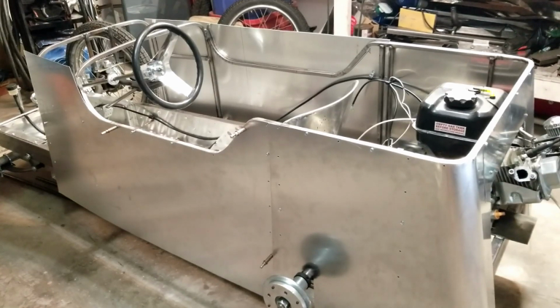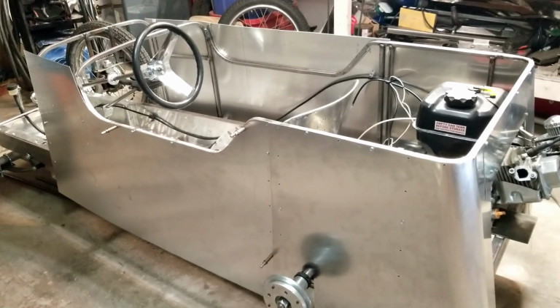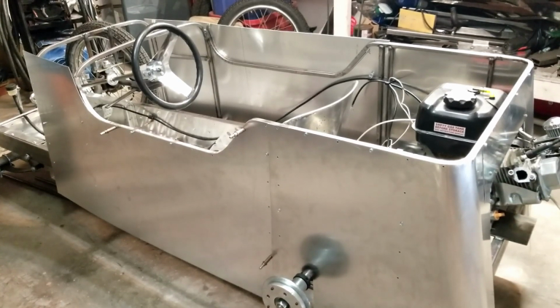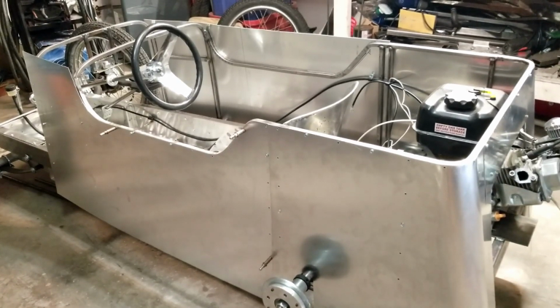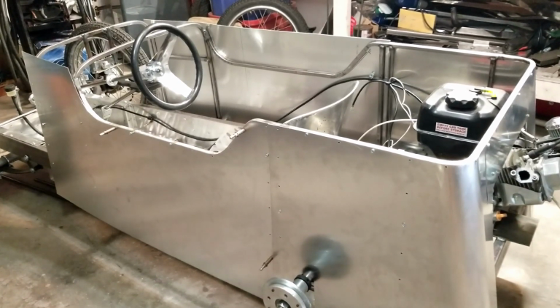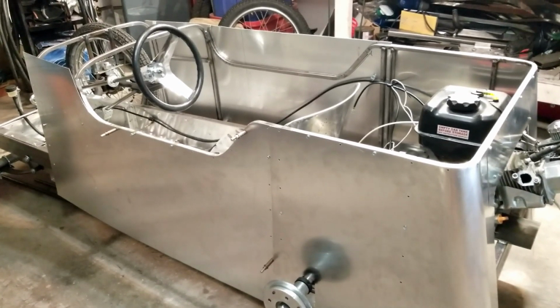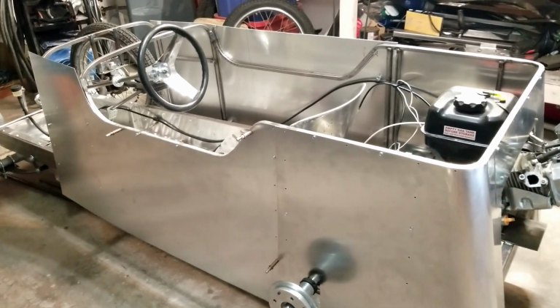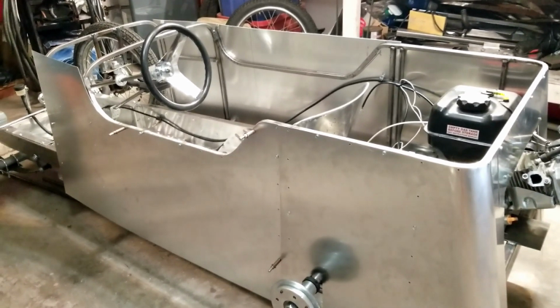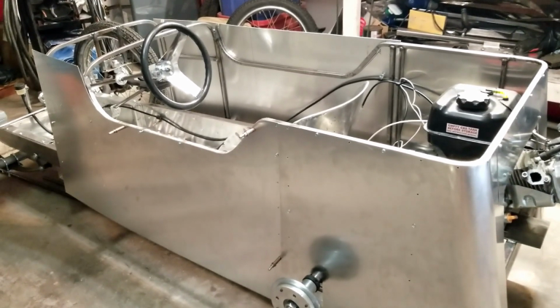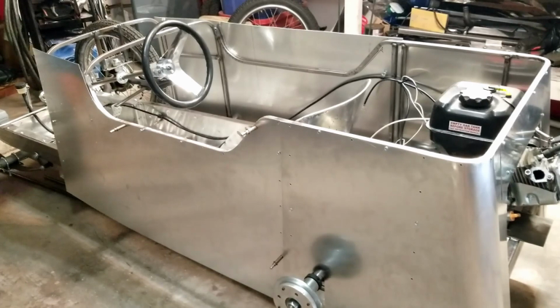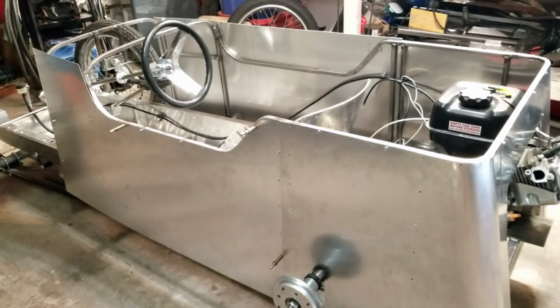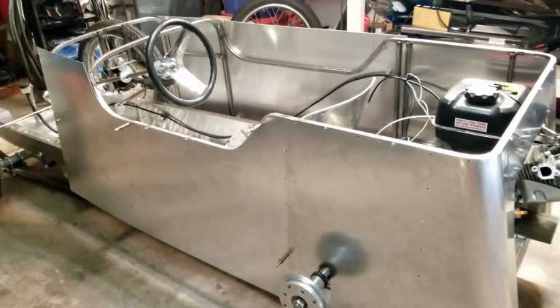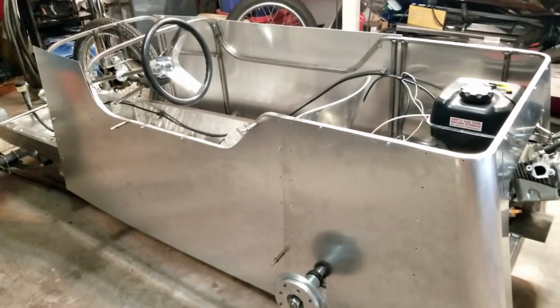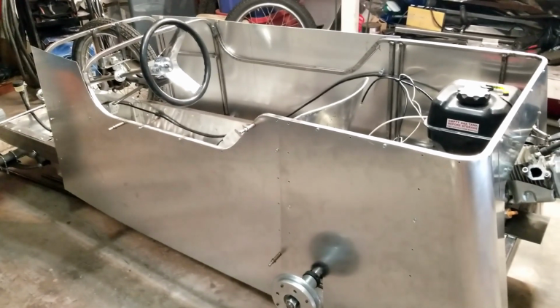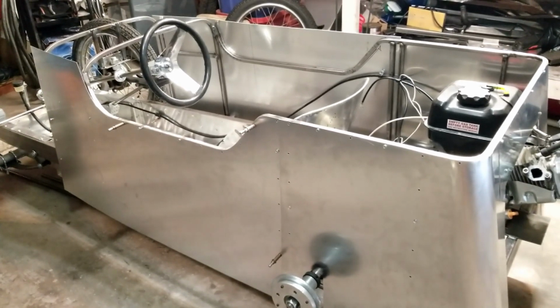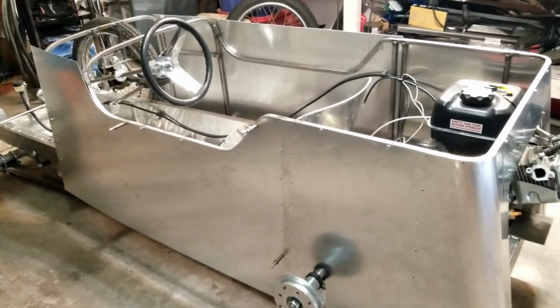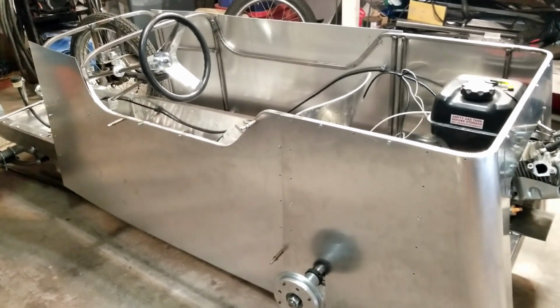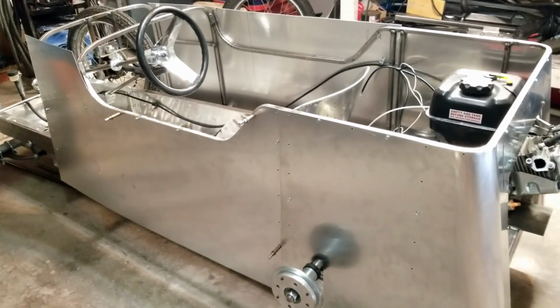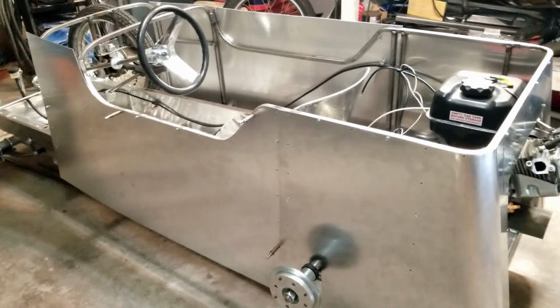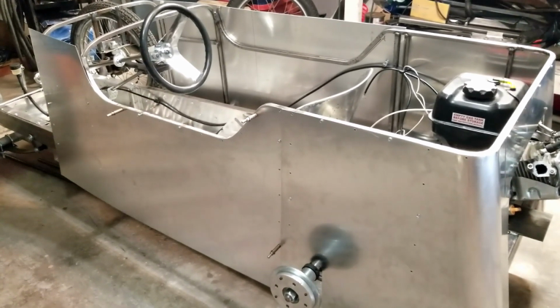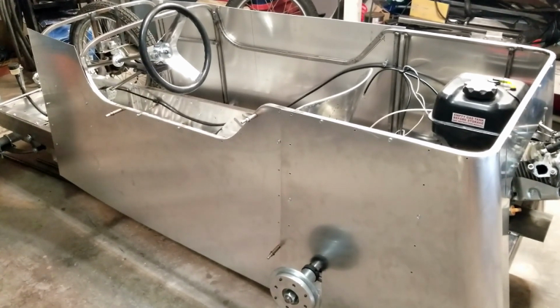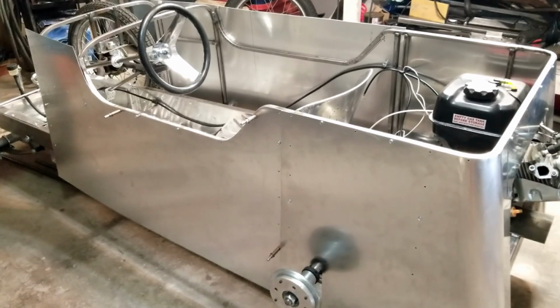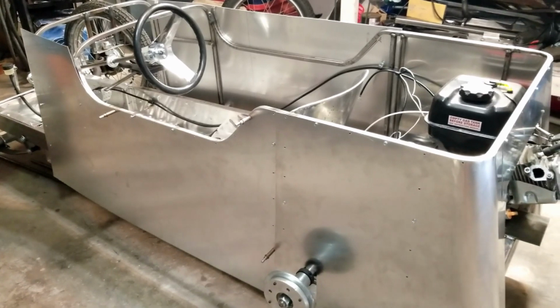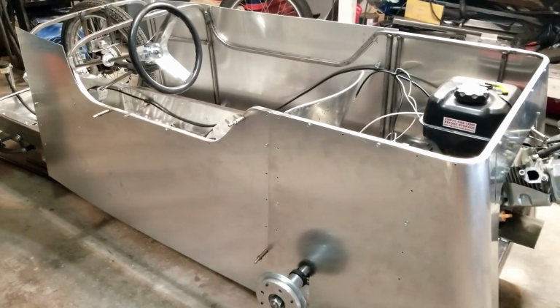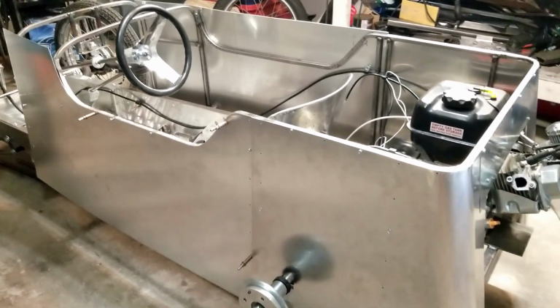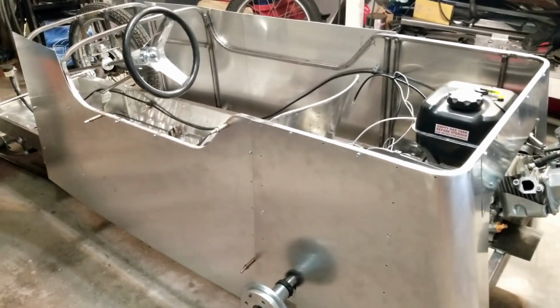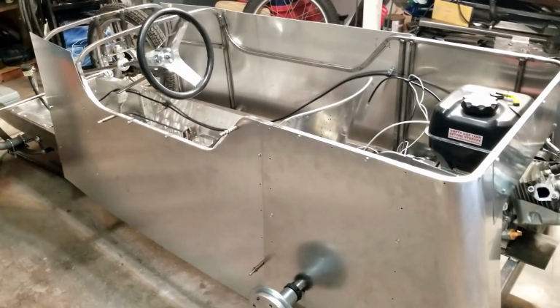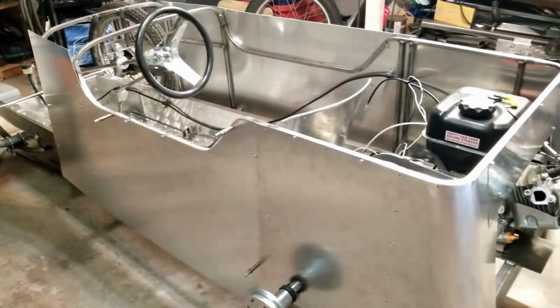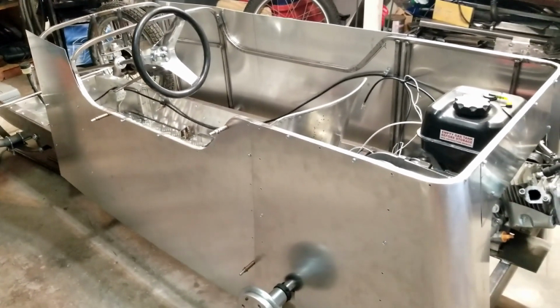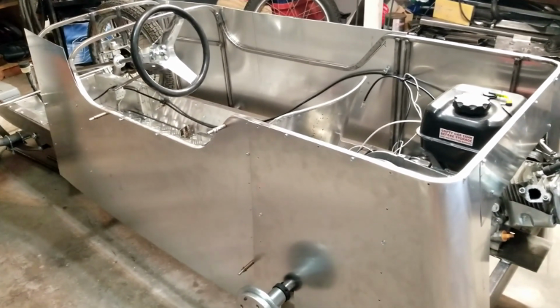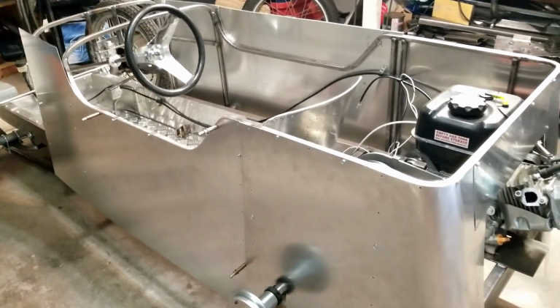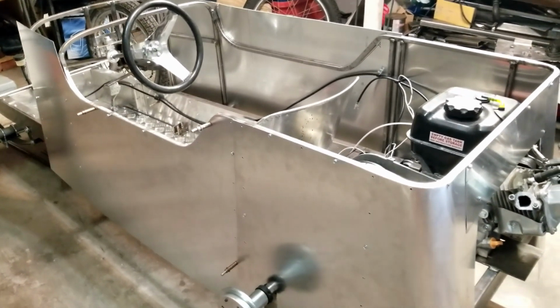We're back working on the 1932 Aston Martin LM8. I started making some body panels this morning and I was rocking and rolling and totally forgot to make any videos. My son reminded me that I needed to make some videos, so I'll catch you up on where we are.